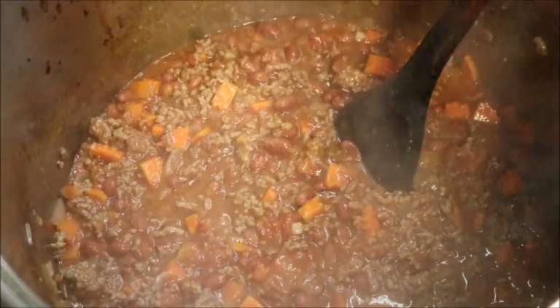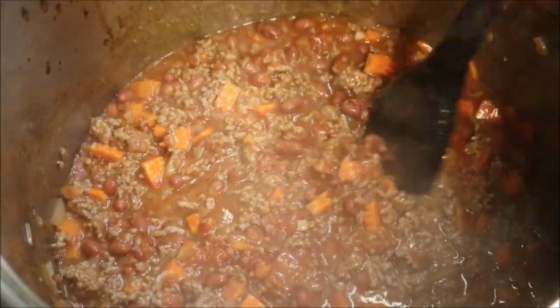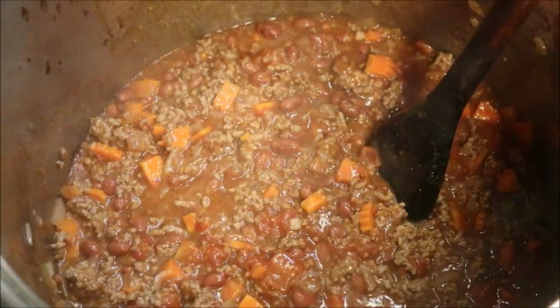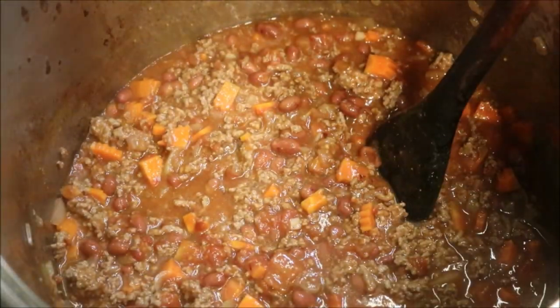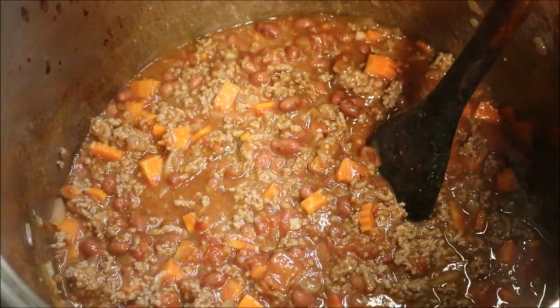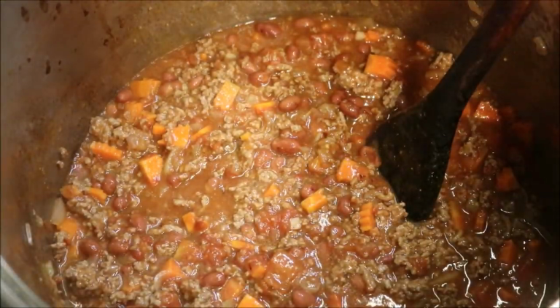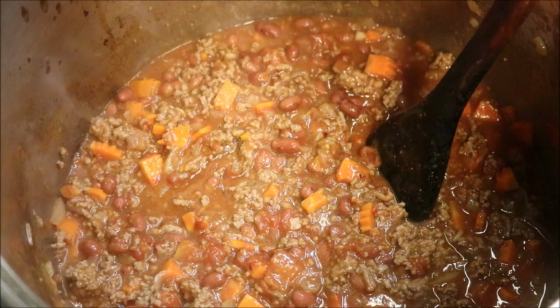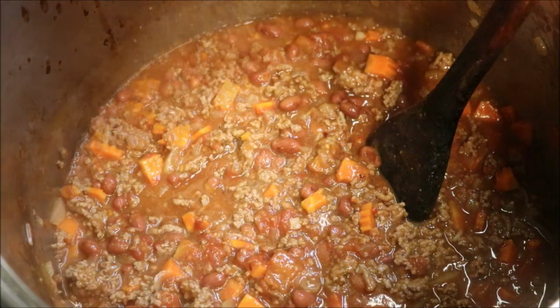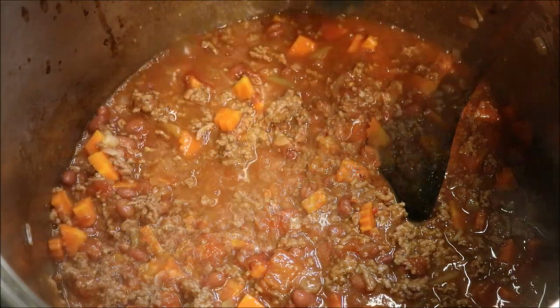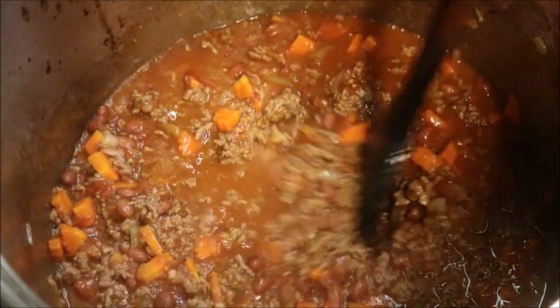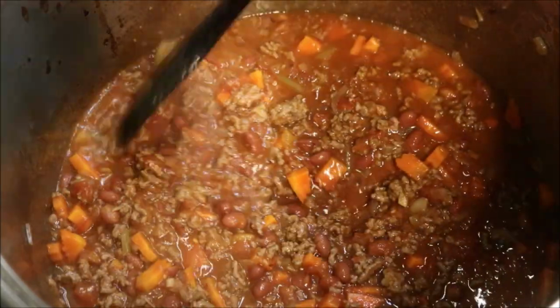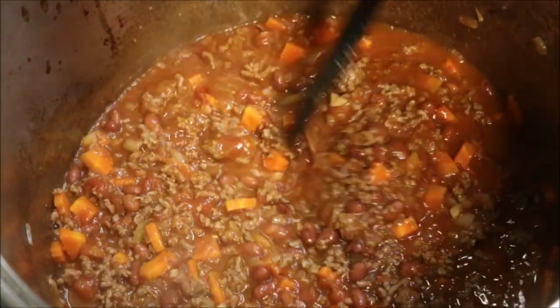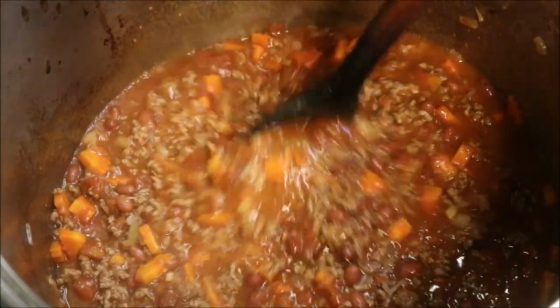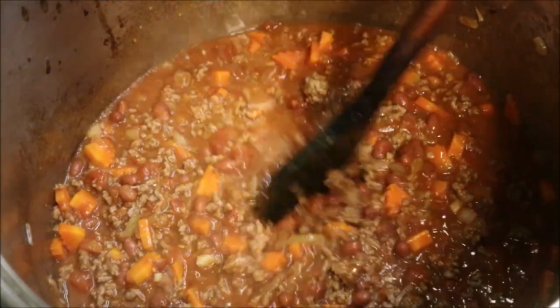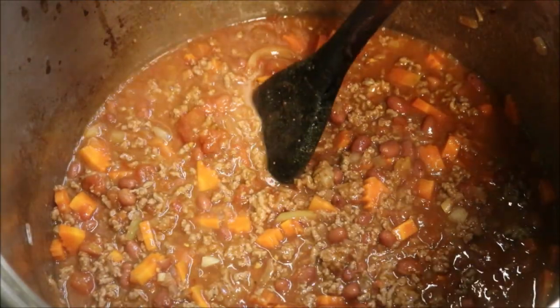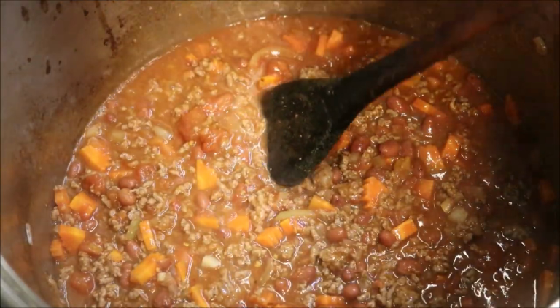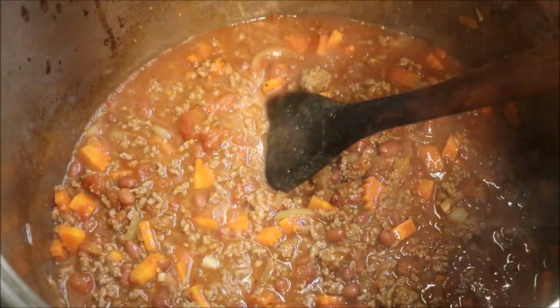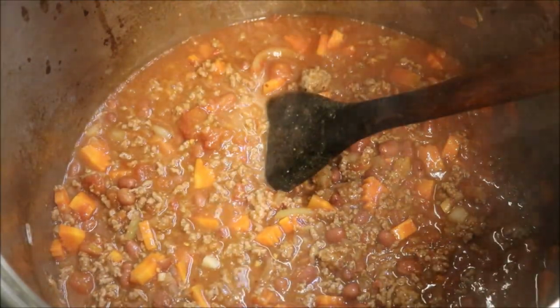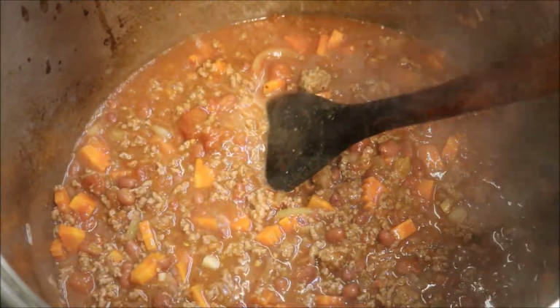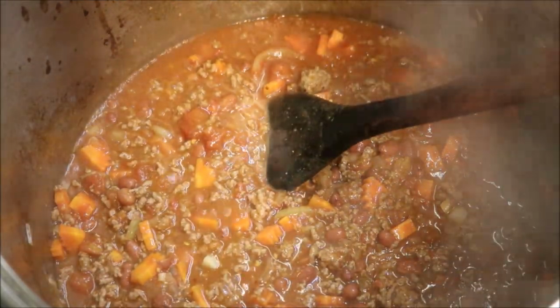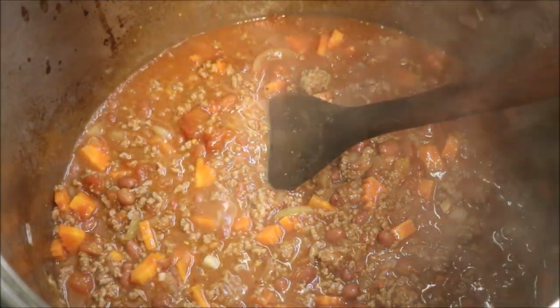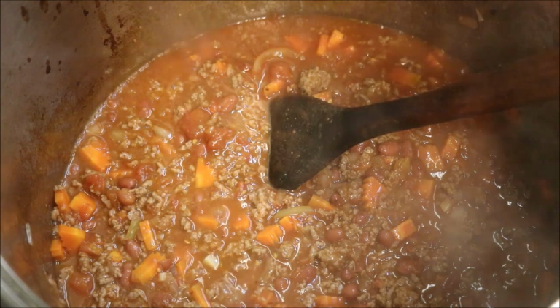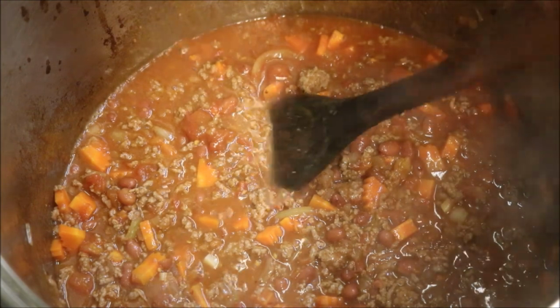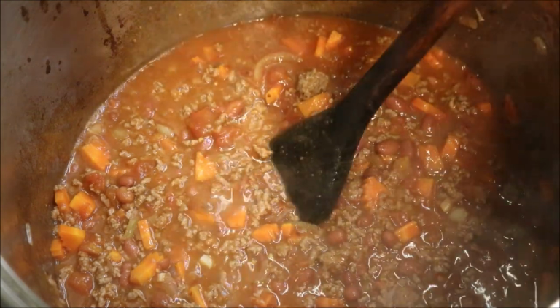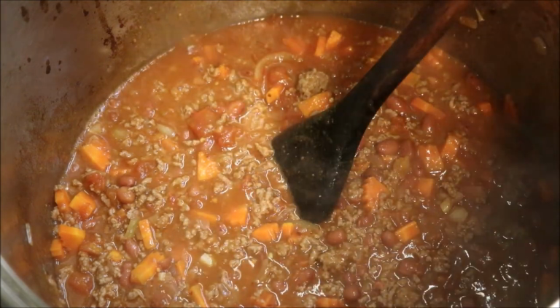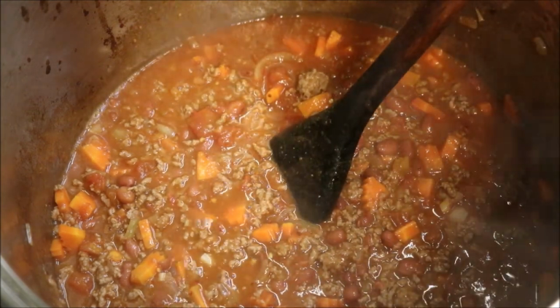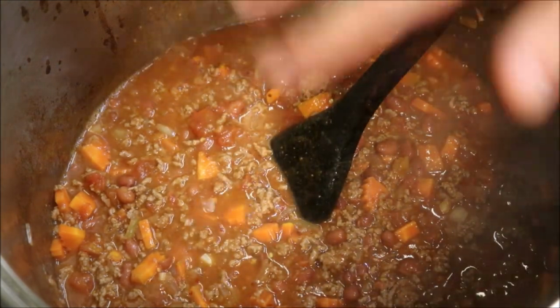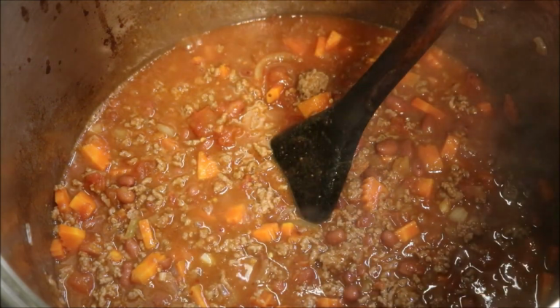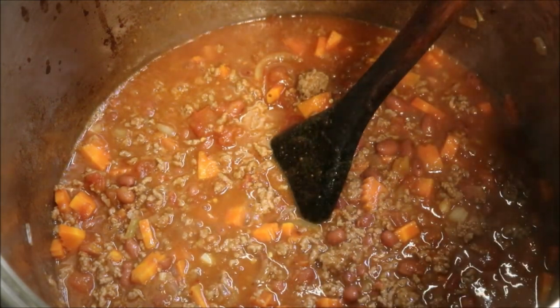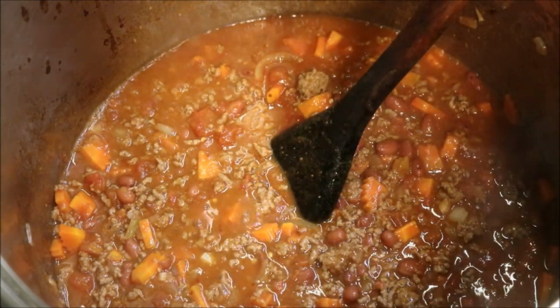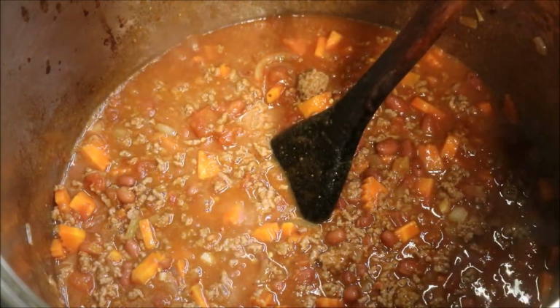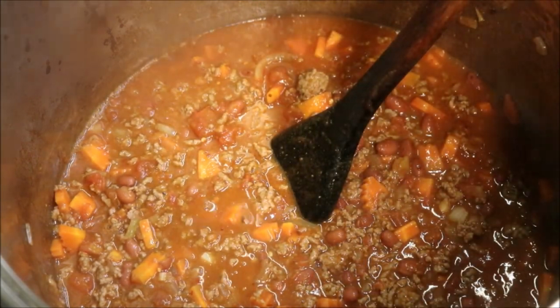We just want to bring that up to the boil. Once it reaches a gentle boil, we'll turn the heat down to low to medium and simmer it with the lid off — that will help thicken it up.